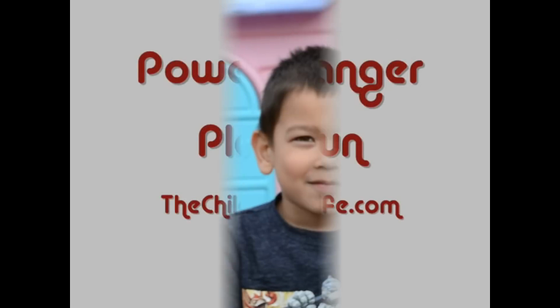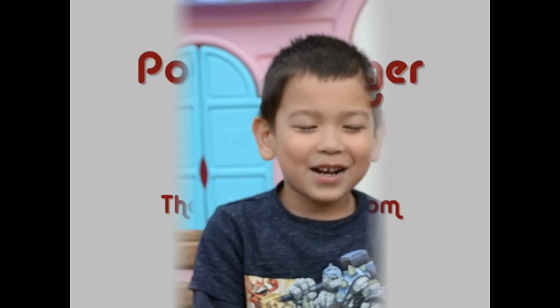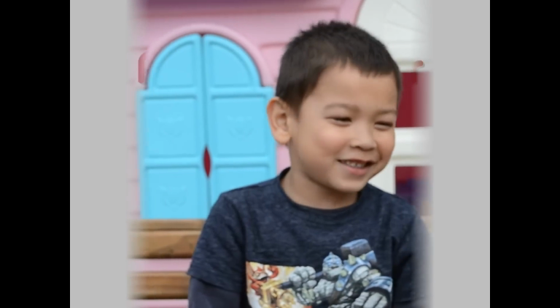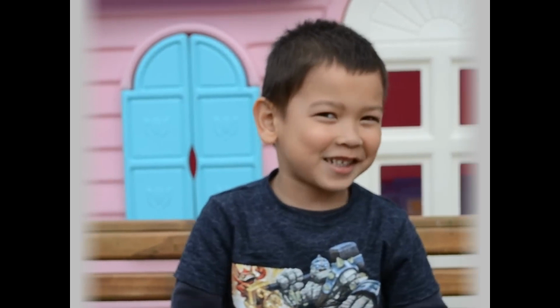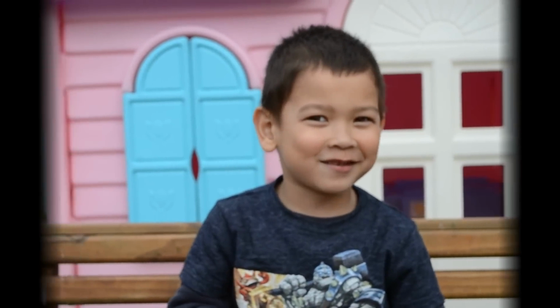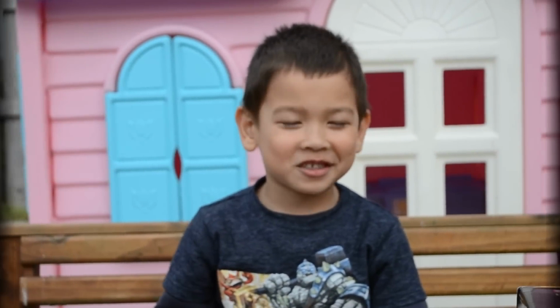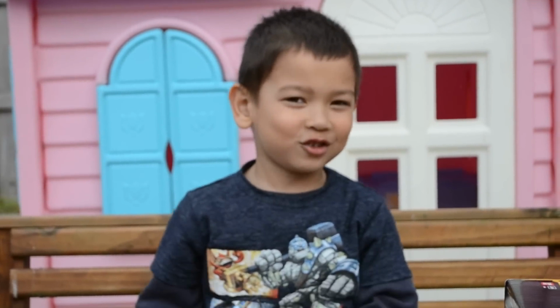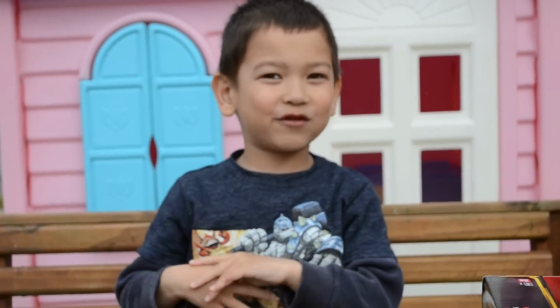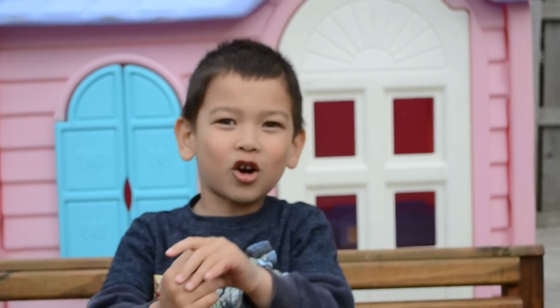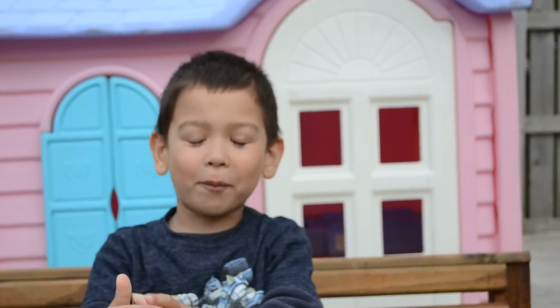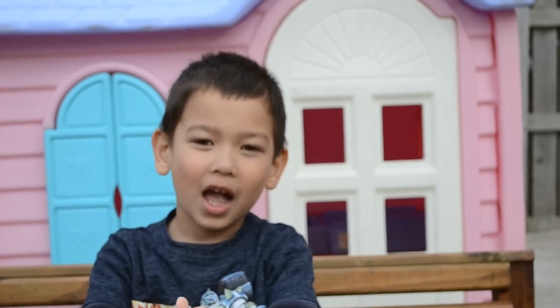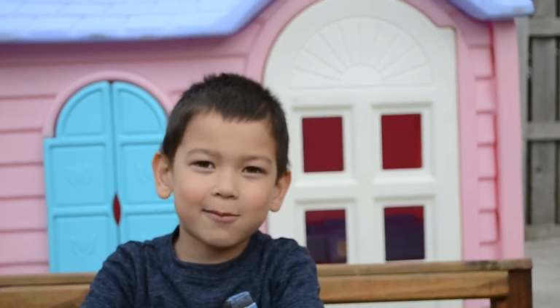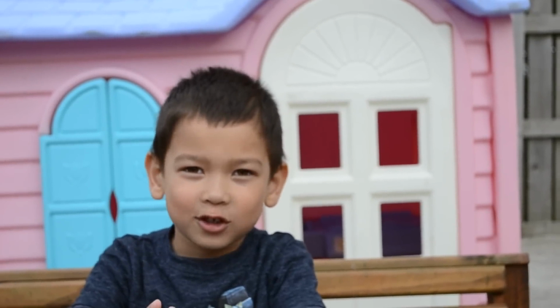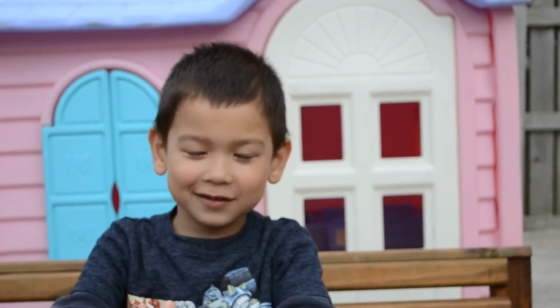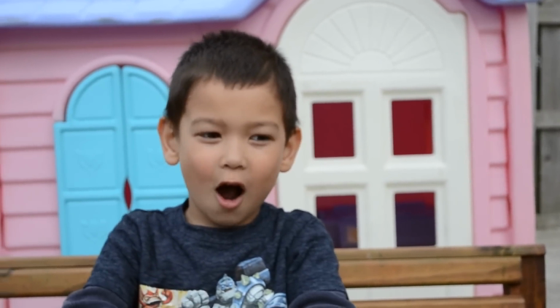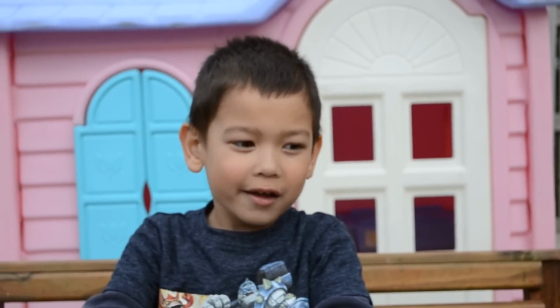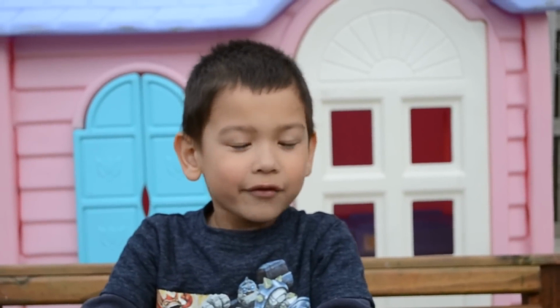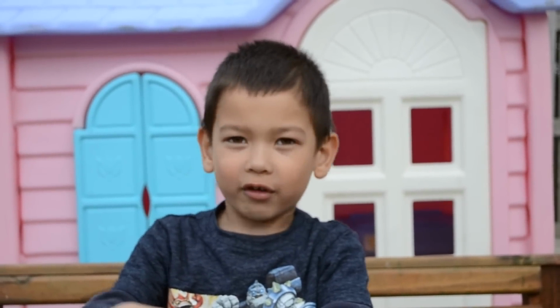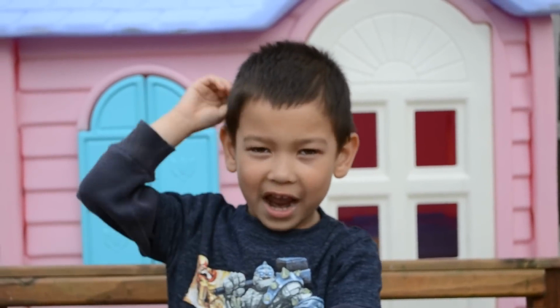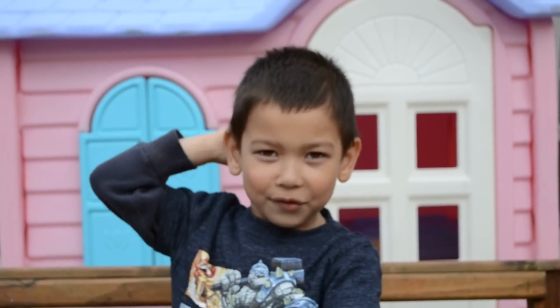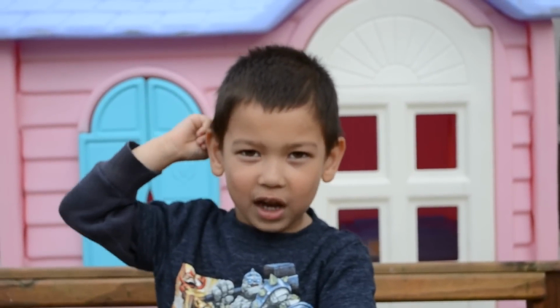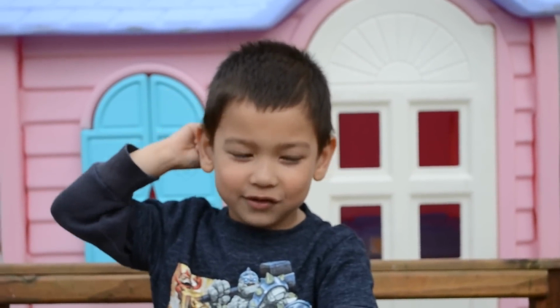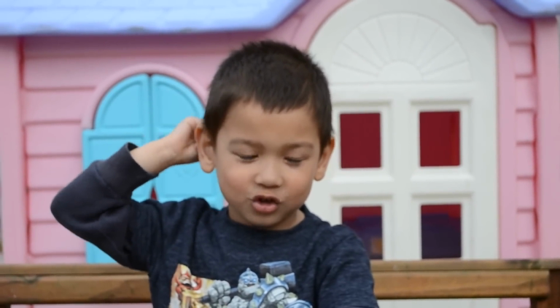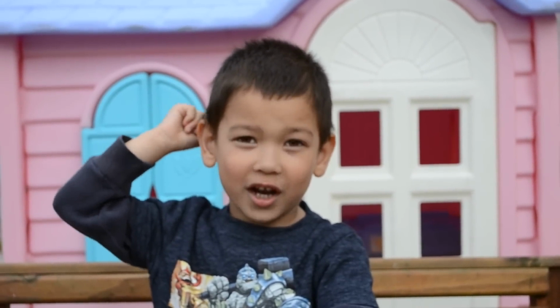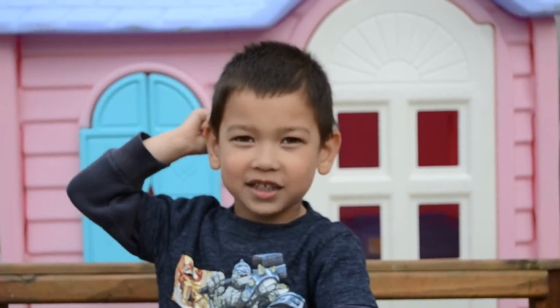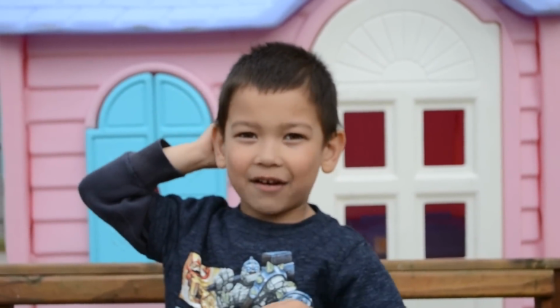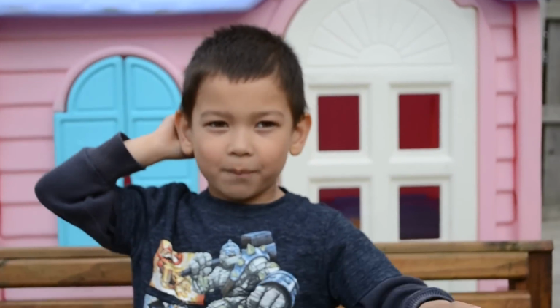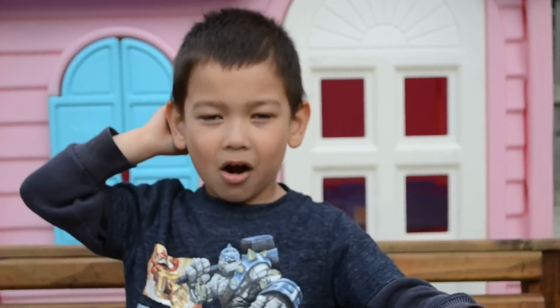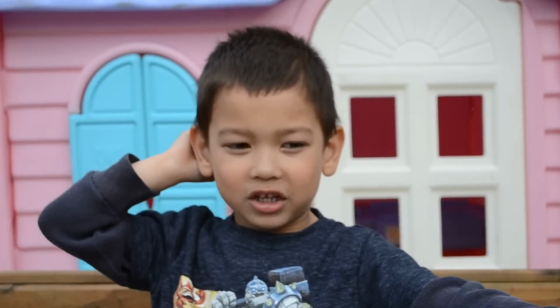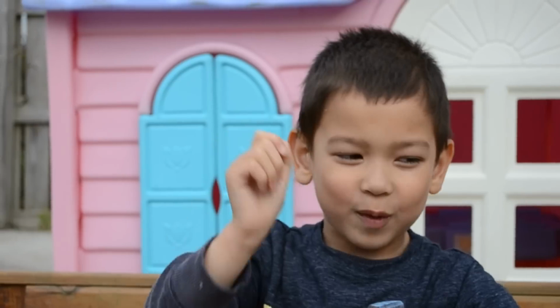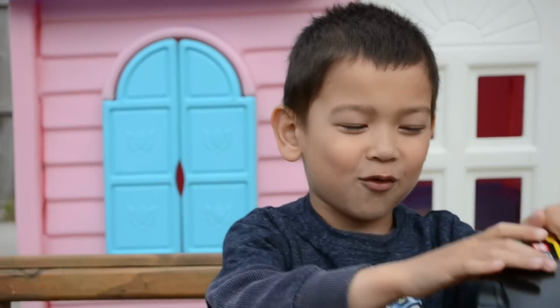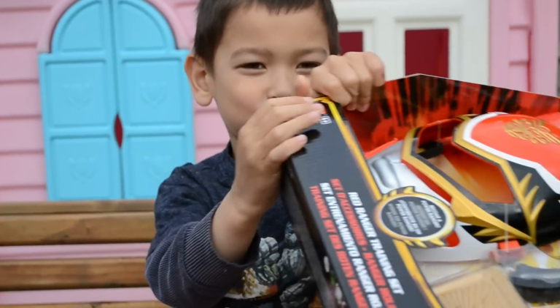Hello, this is James from TheChildrenLife.com and we just got the Red Ranger training set from Power Rangers Megaforce.